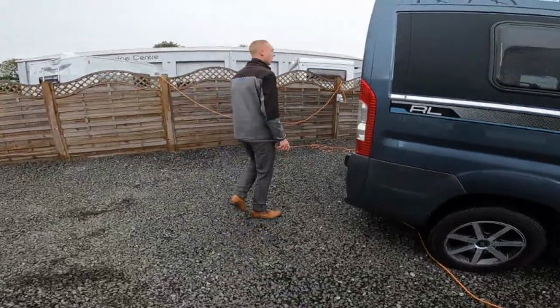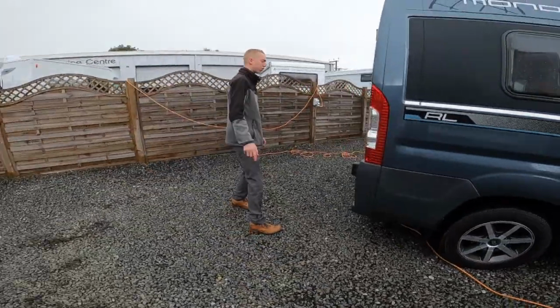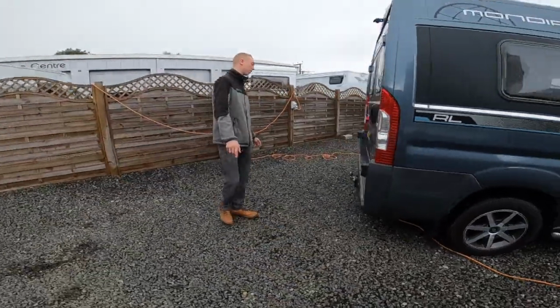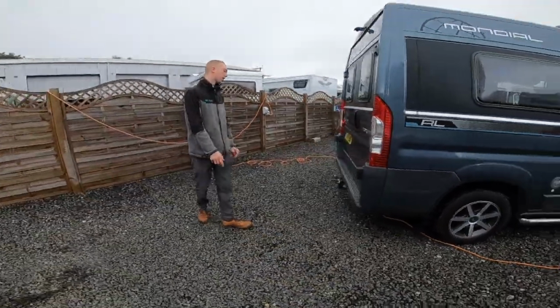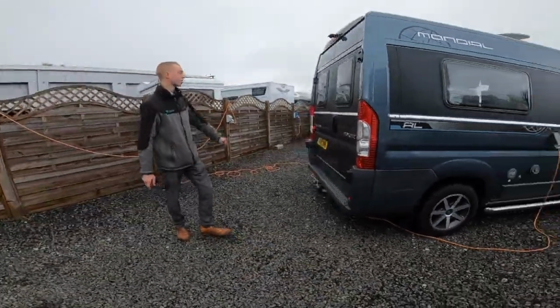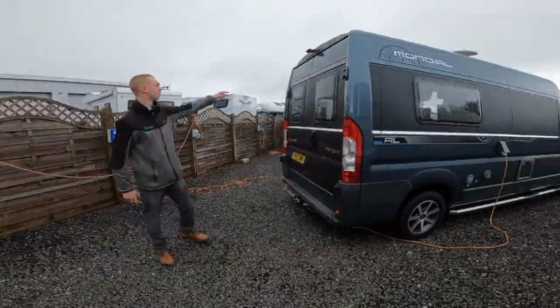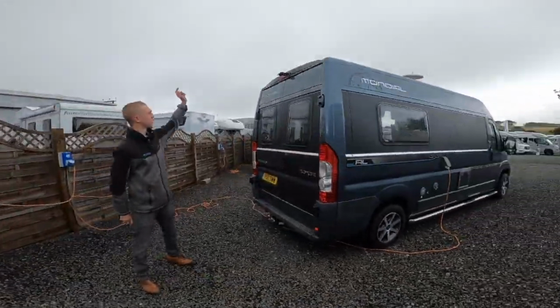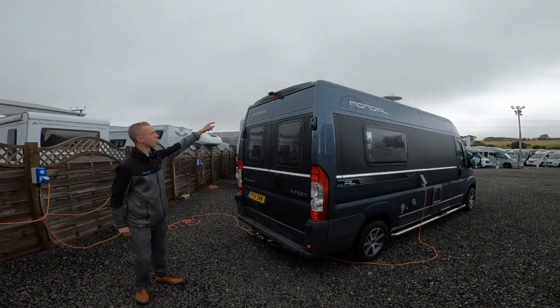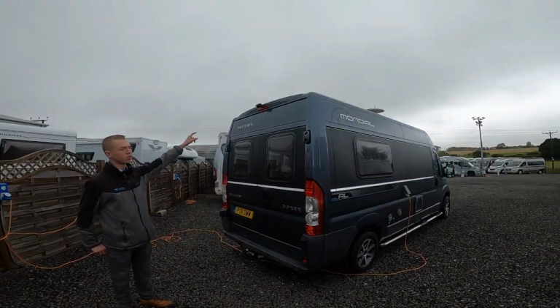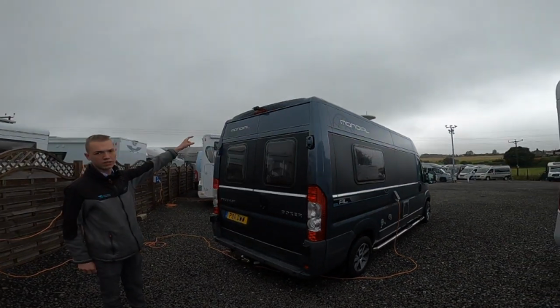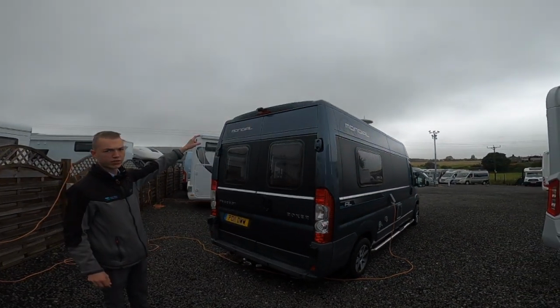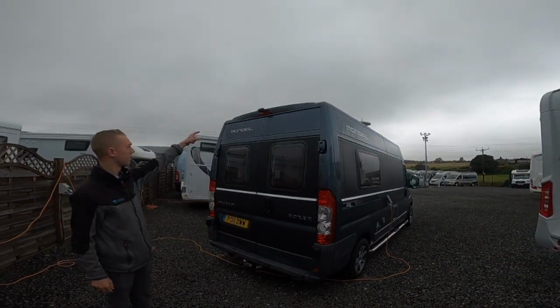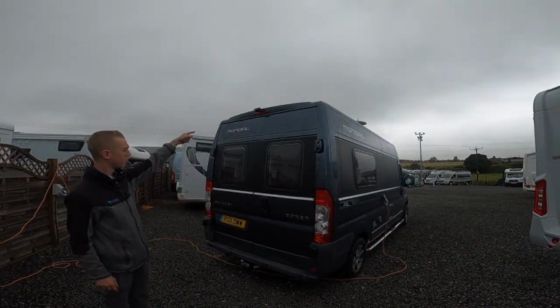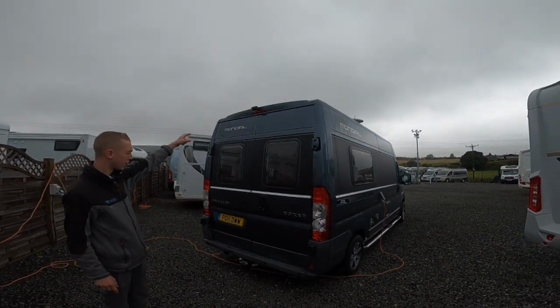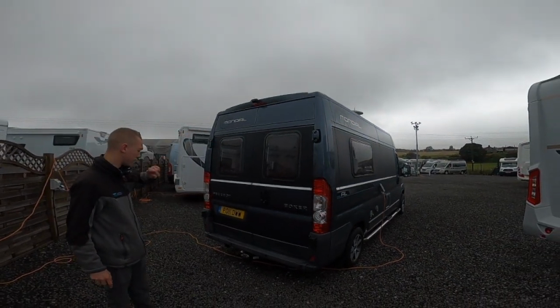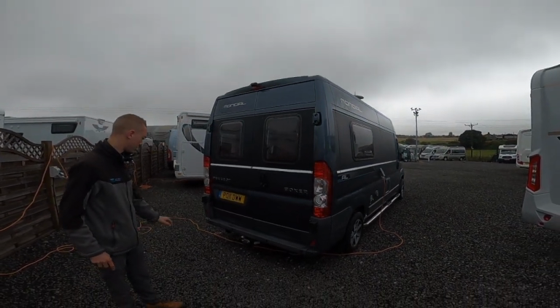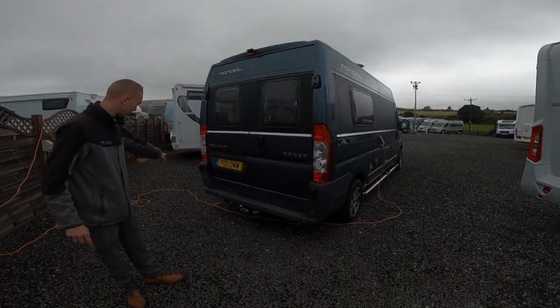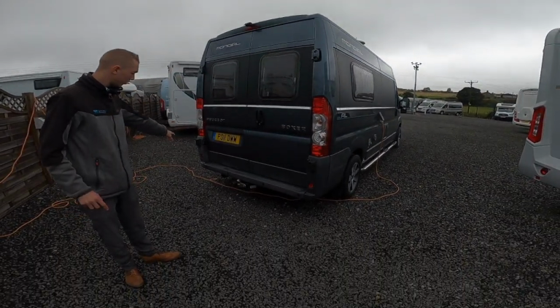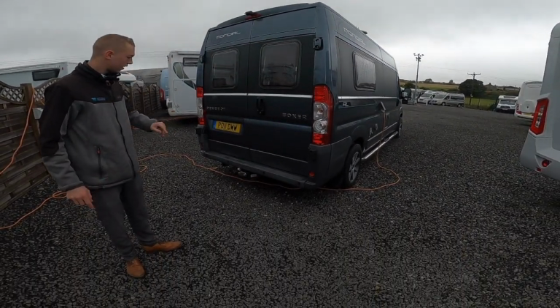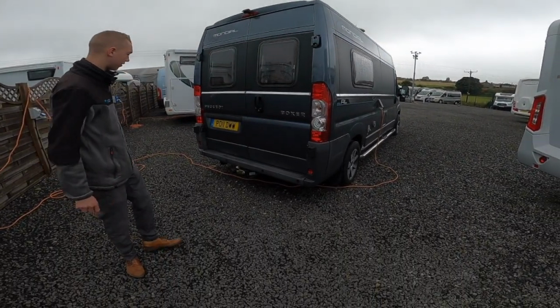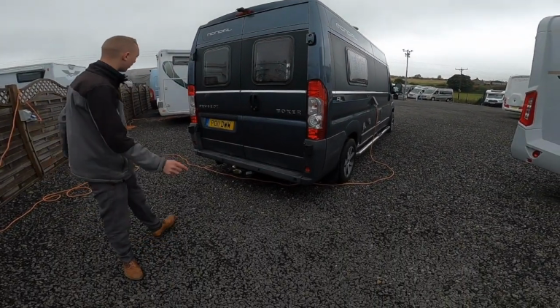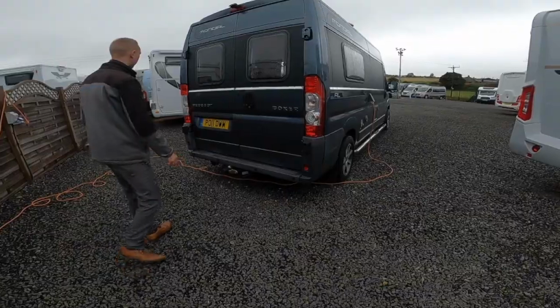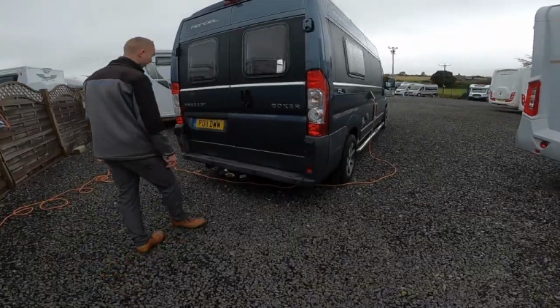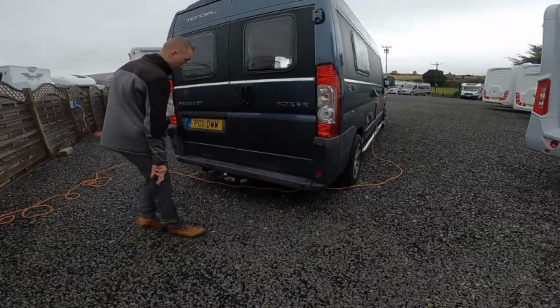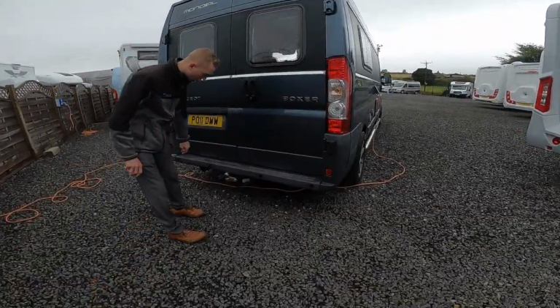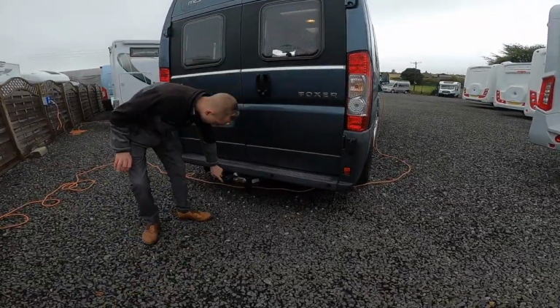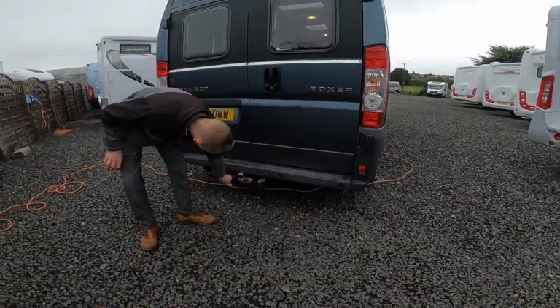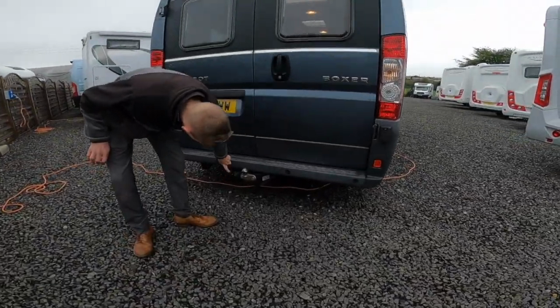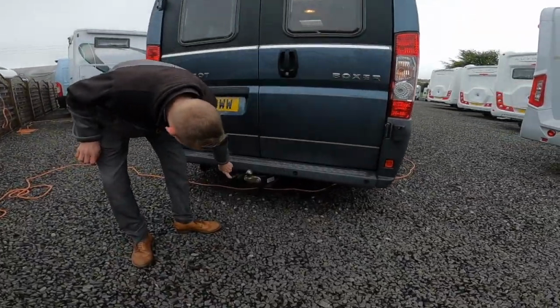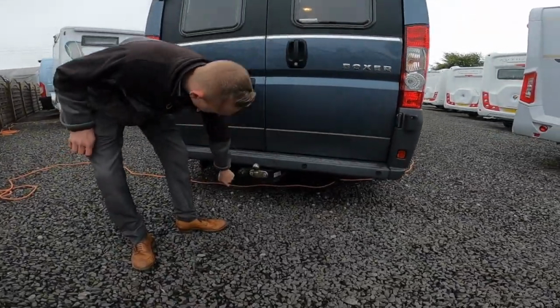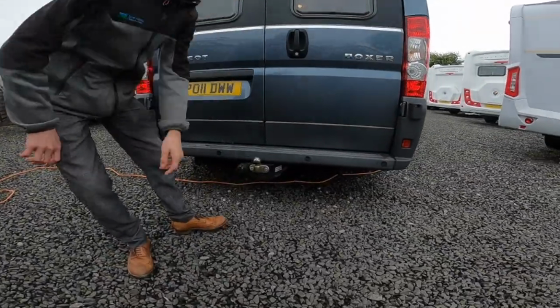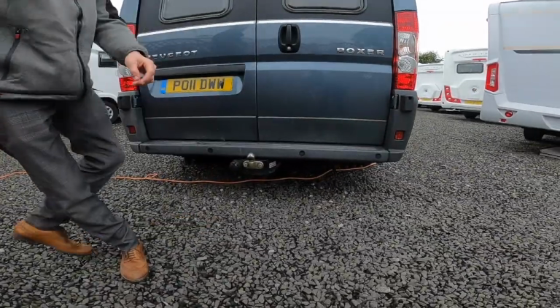Coming round the back of the vehicle, you've got your high-level reverse camera, brake light rear sensors, and then your tow bar with seven-pin electrics.